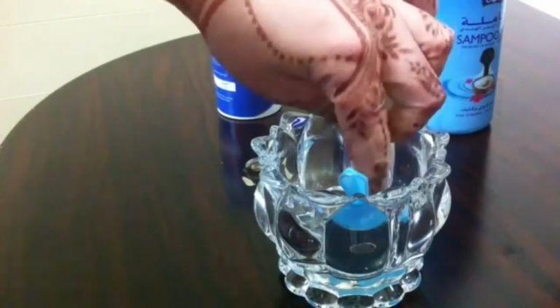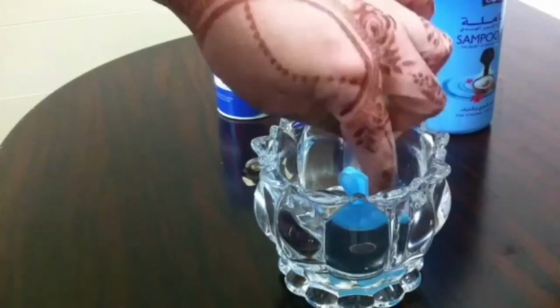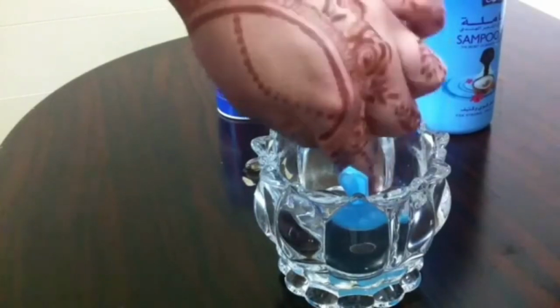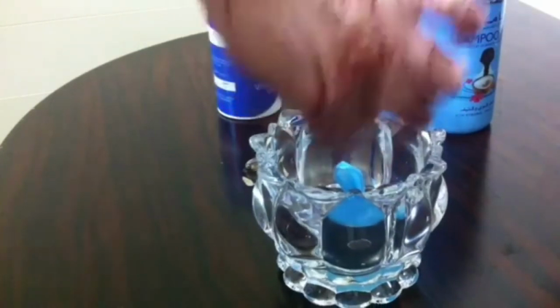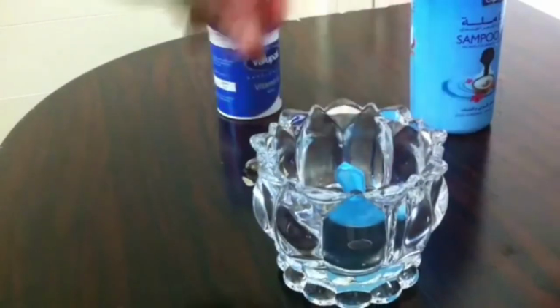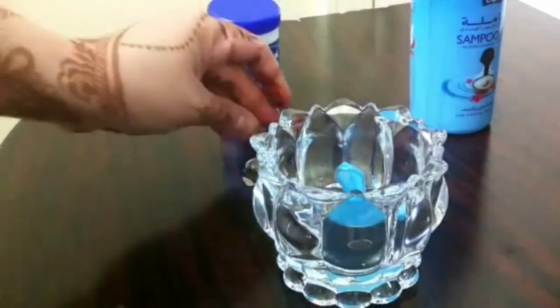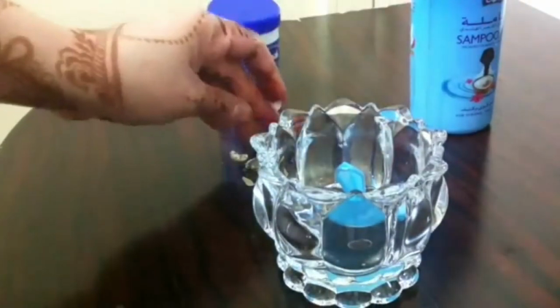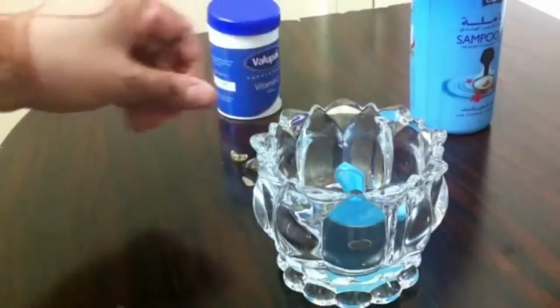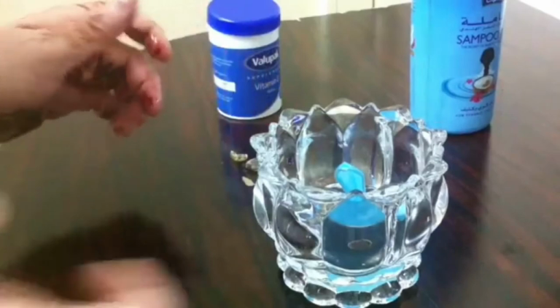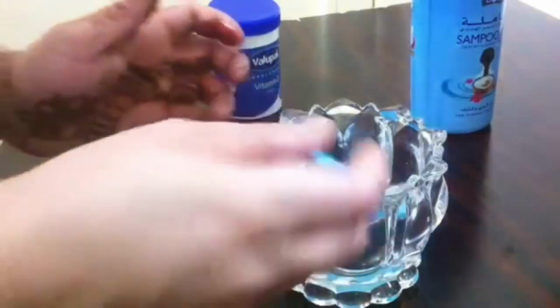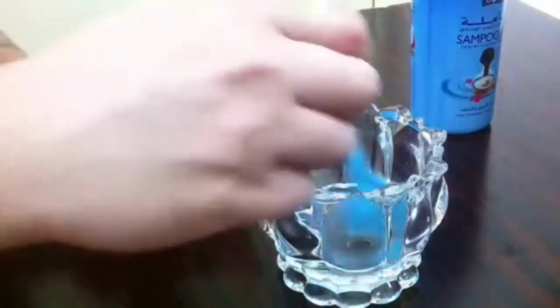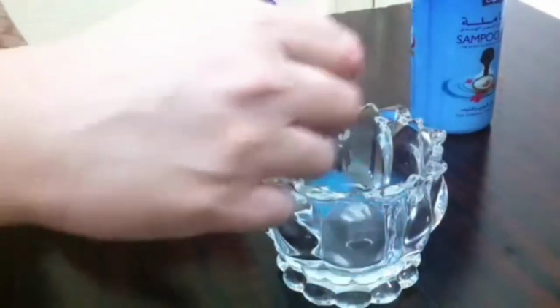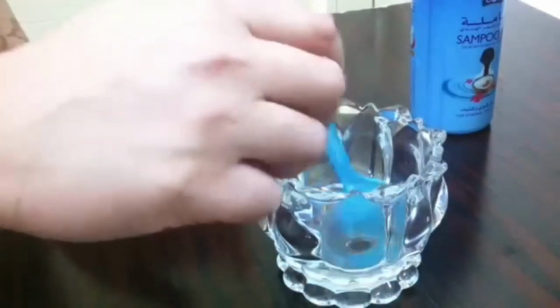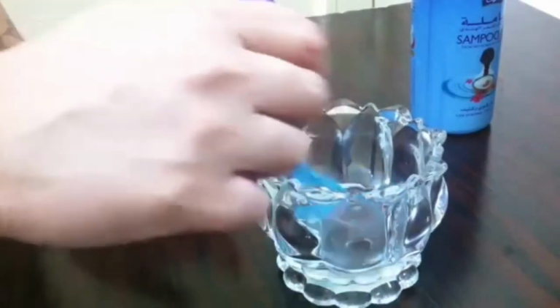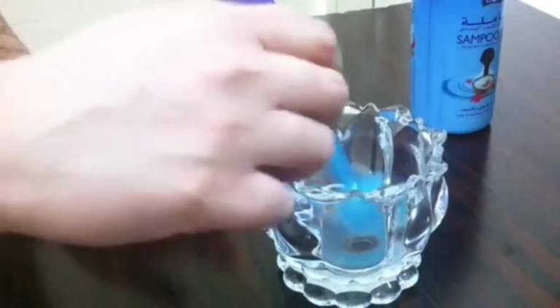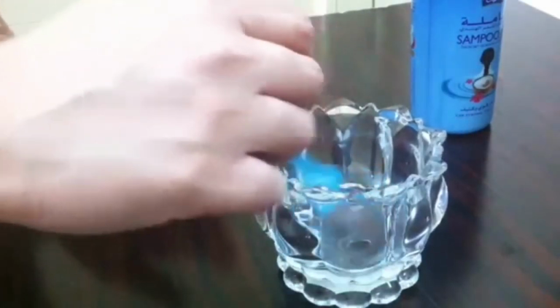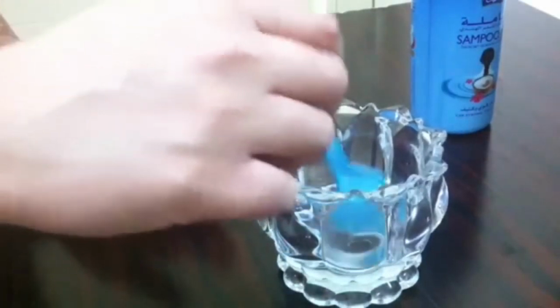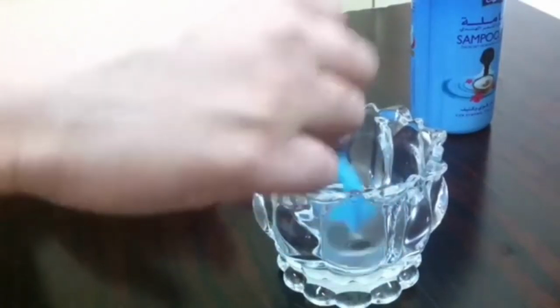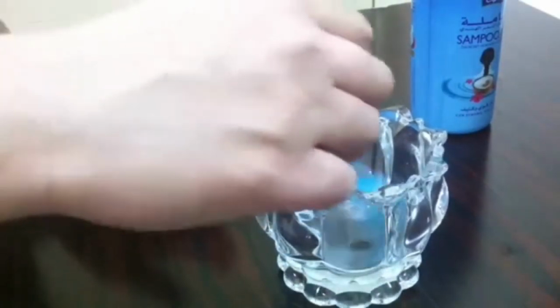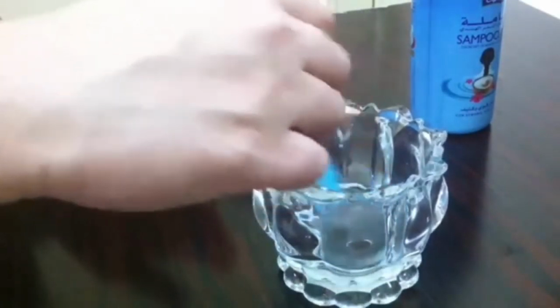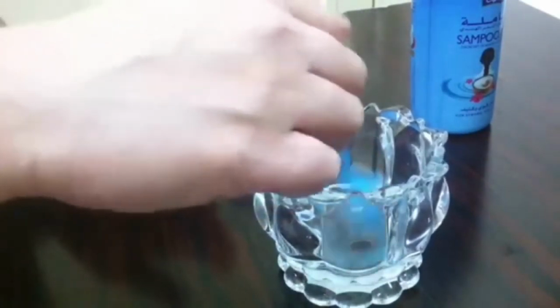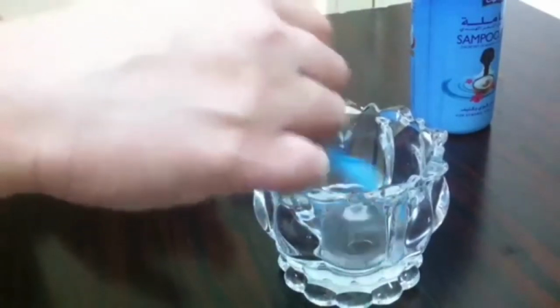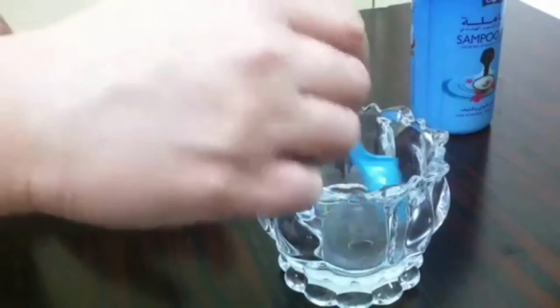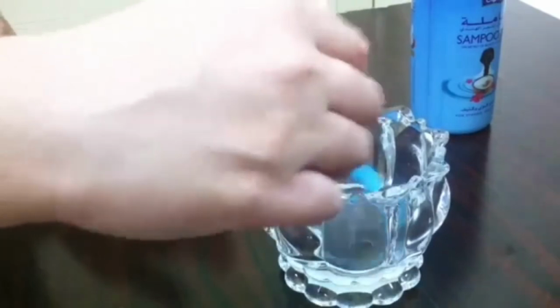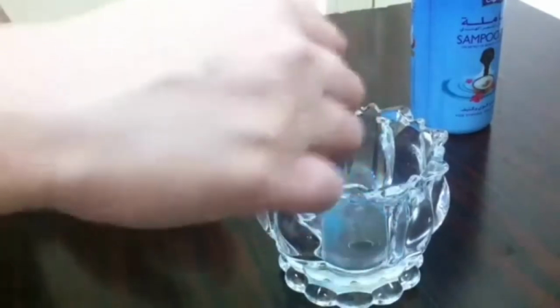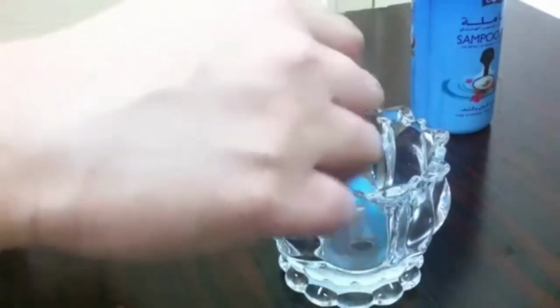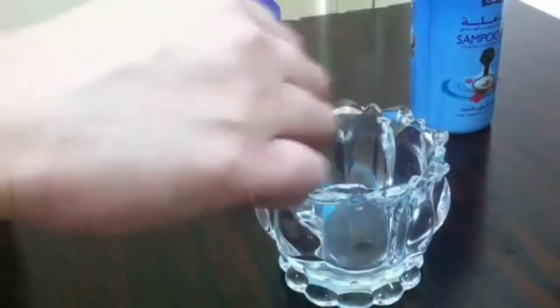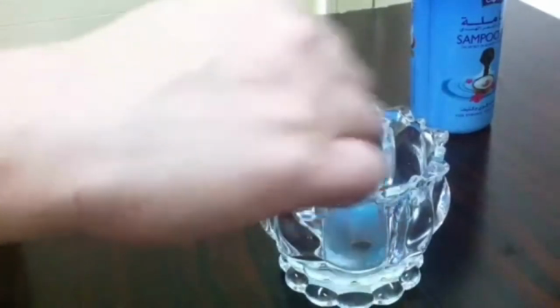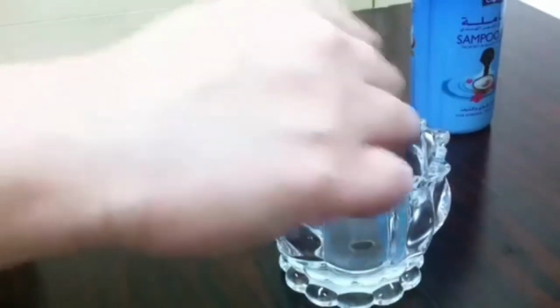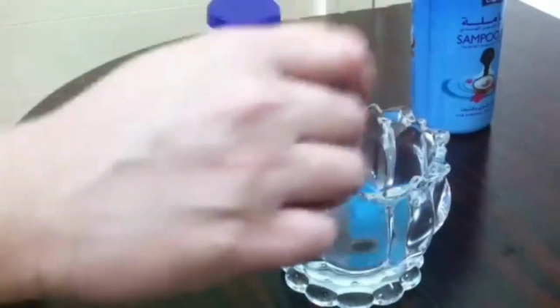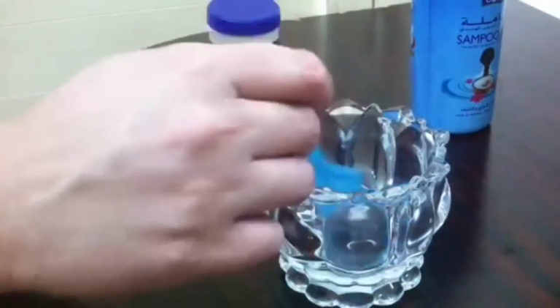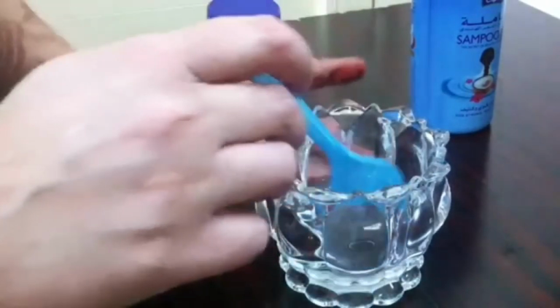We're going to add coconut oil. I'll mix the coconut oil in with this and mix it all together.